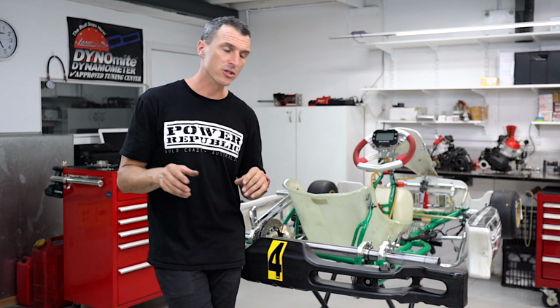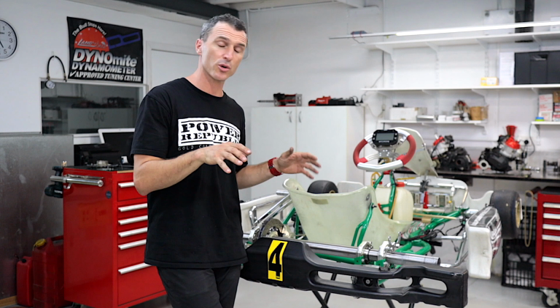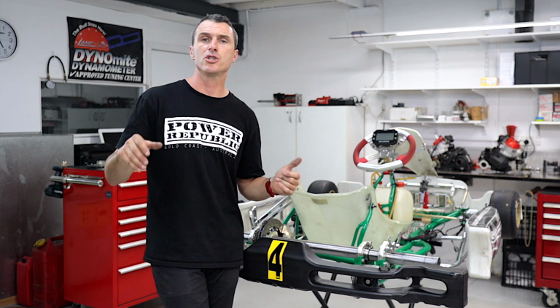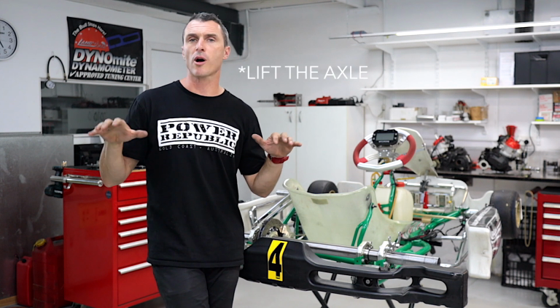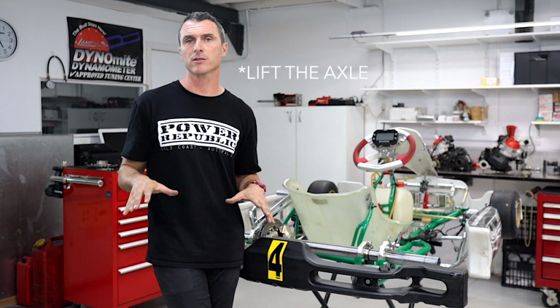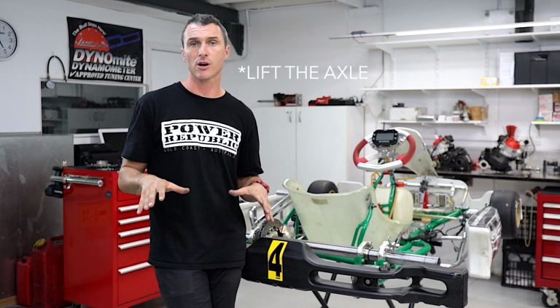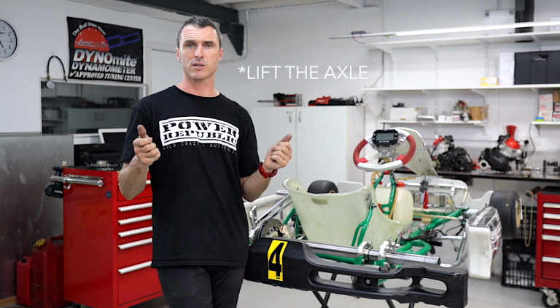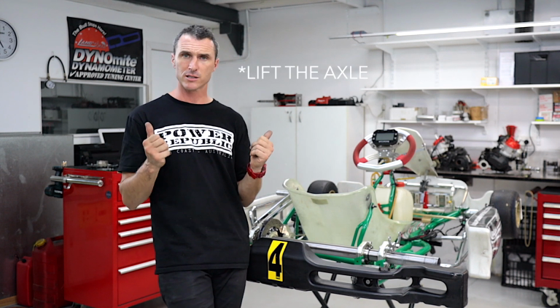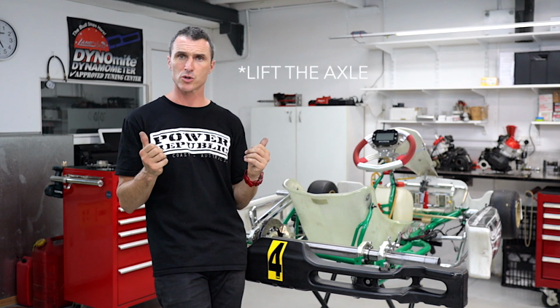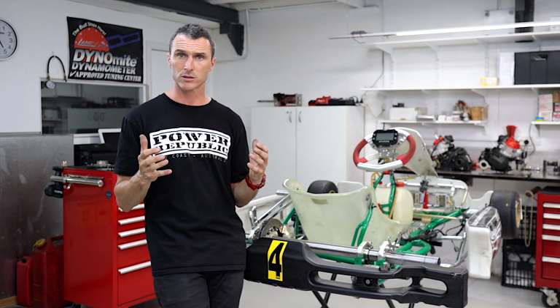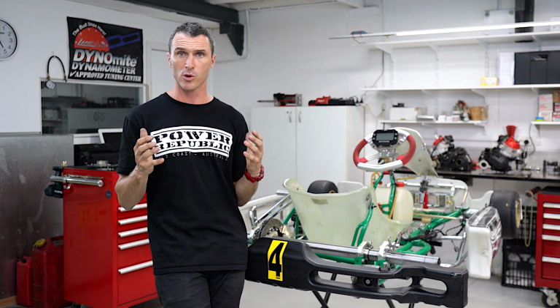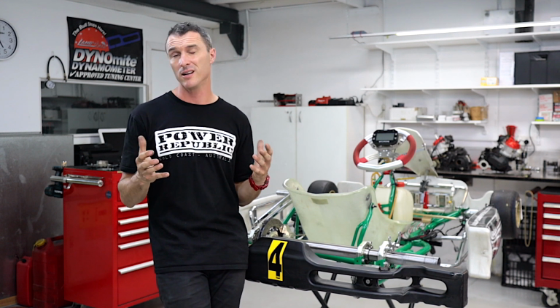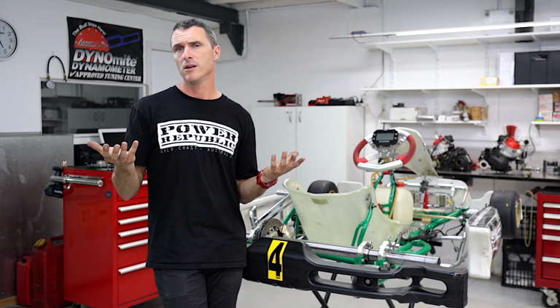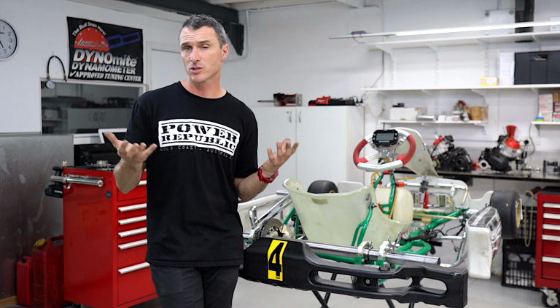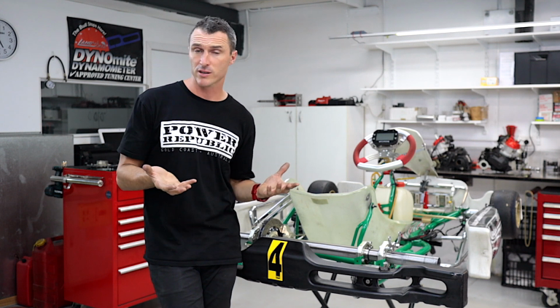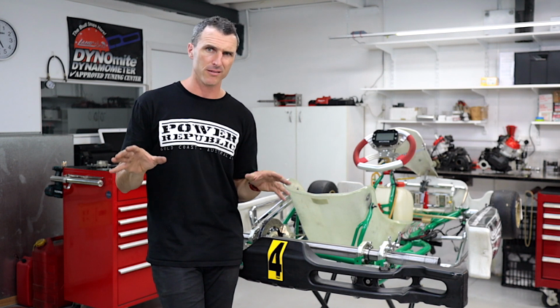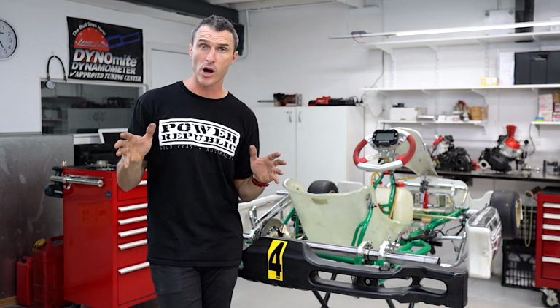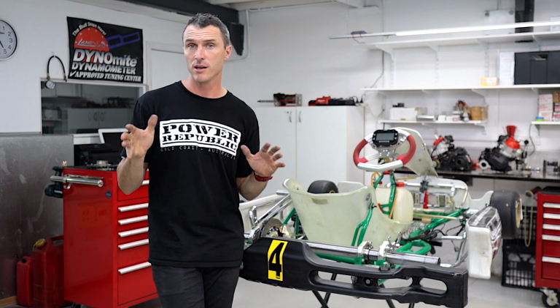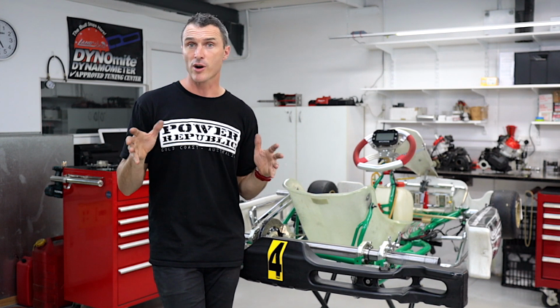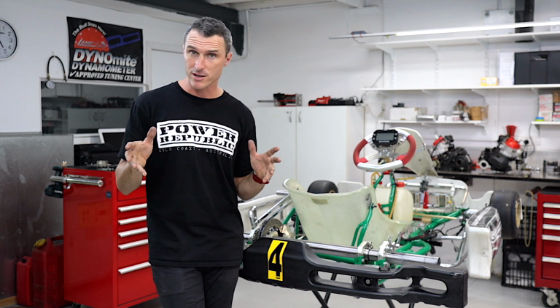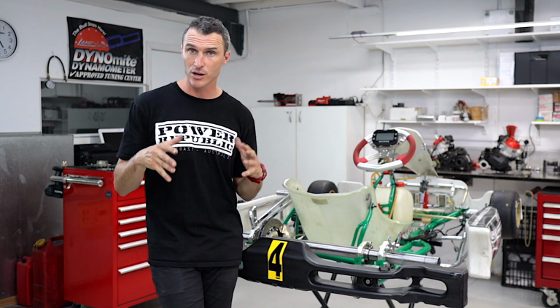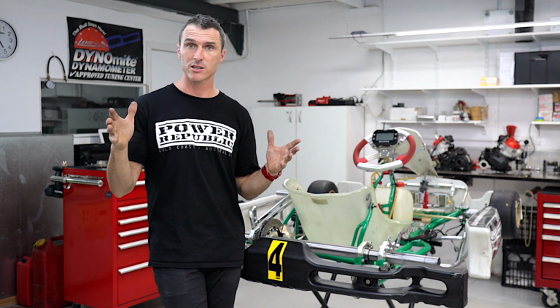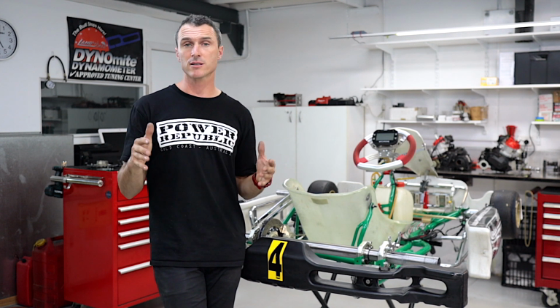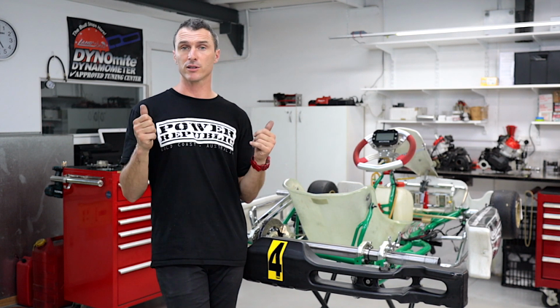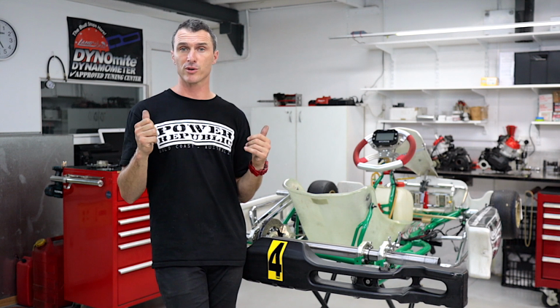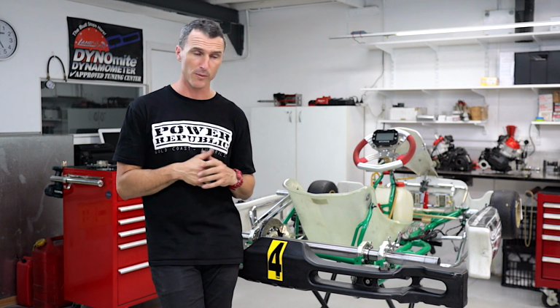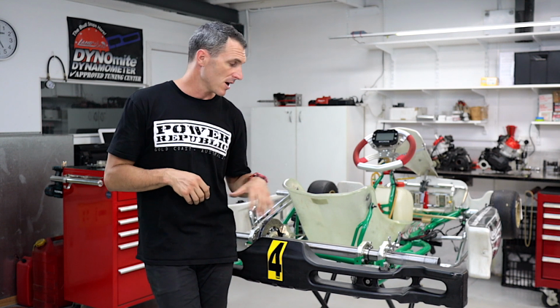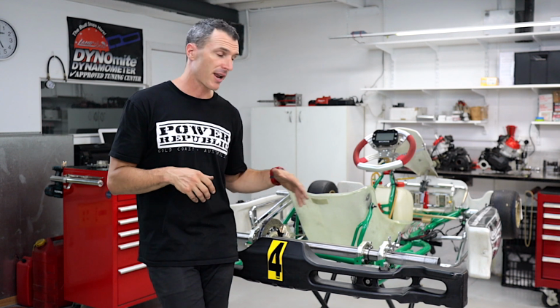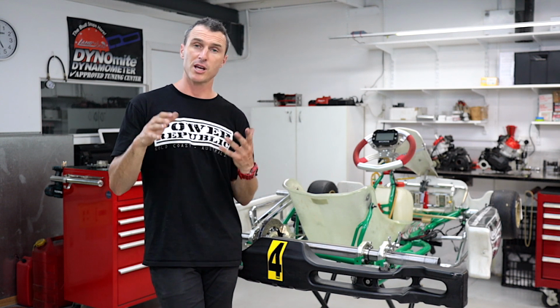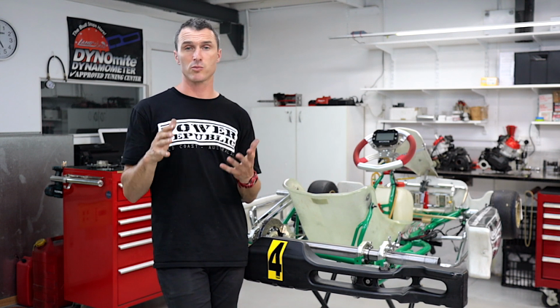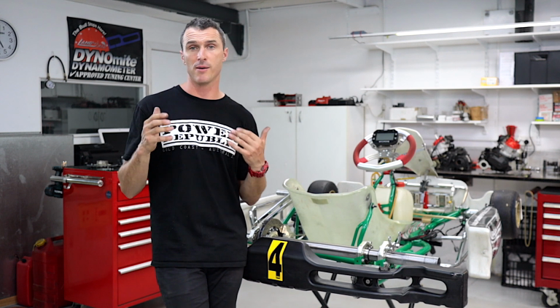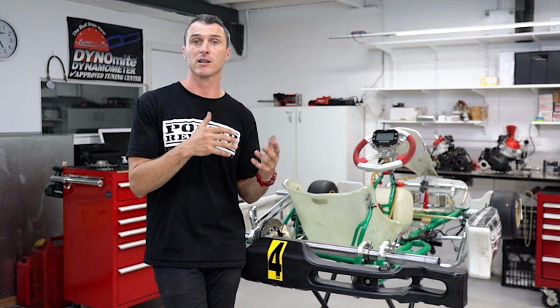What you can do is drop the axle in the go-kart which actually squats a little bit more weight onto the rear of the kart — like in drag racing, you can see the dragsters have a little bit of rear squat, and that actually helps with acceleration.